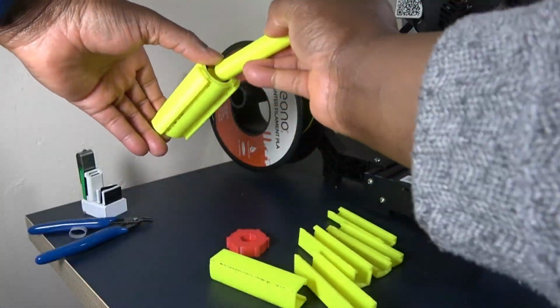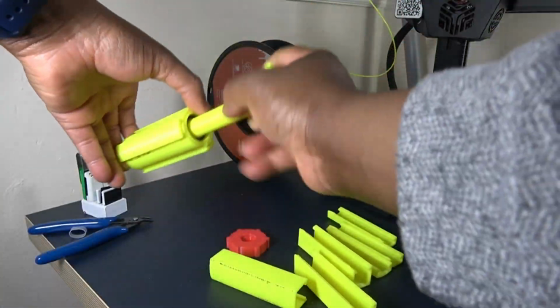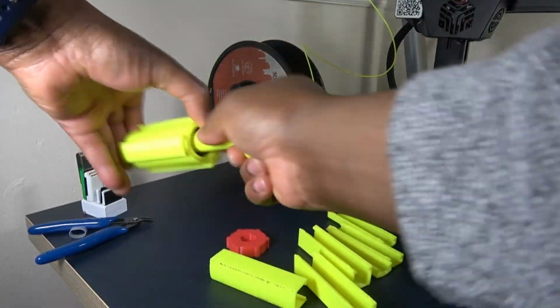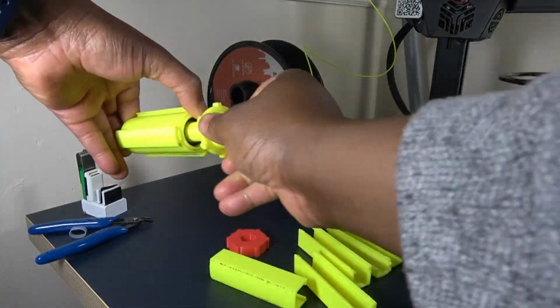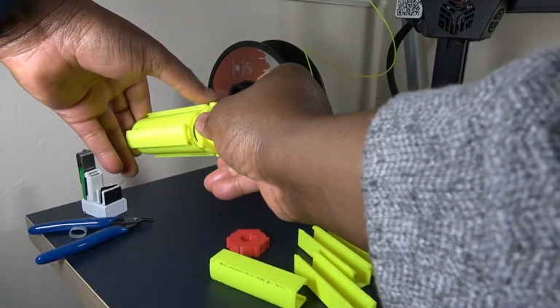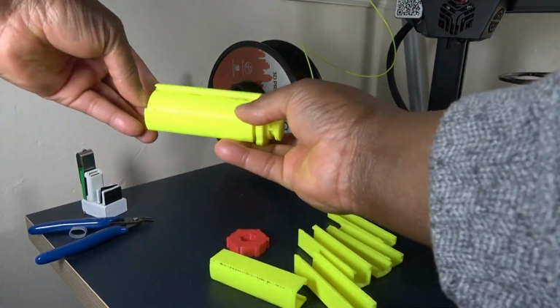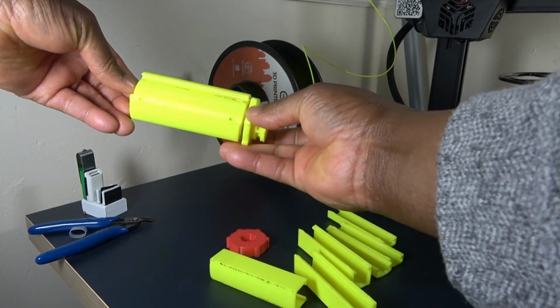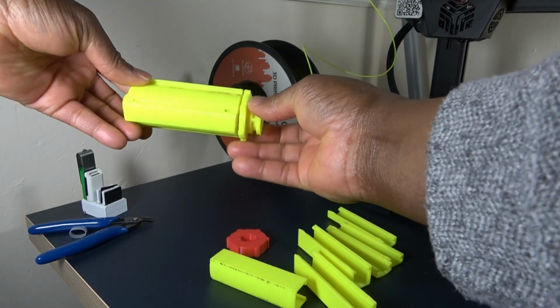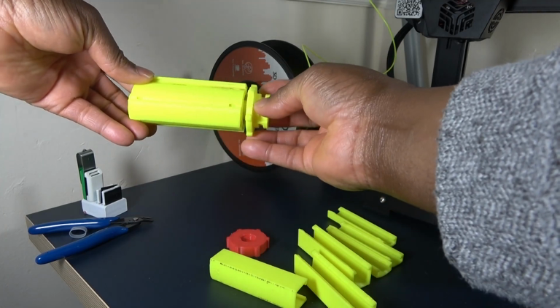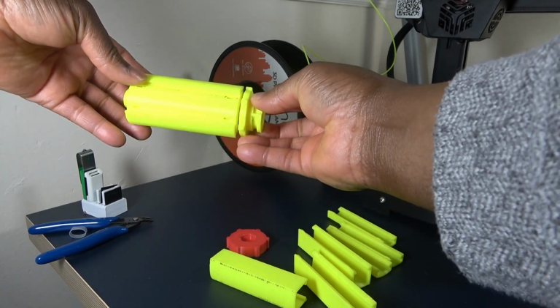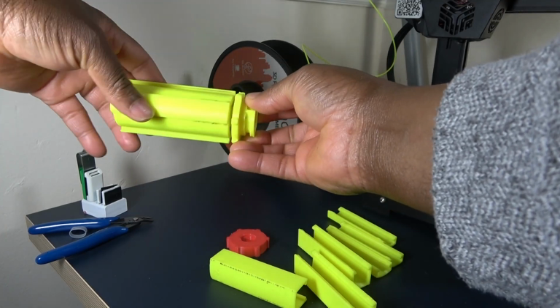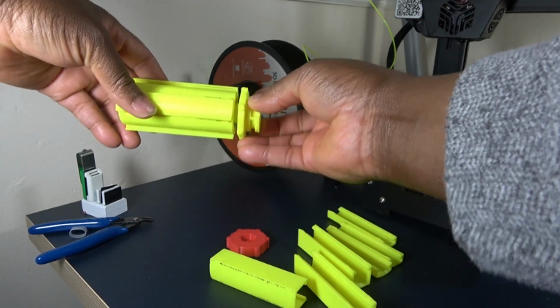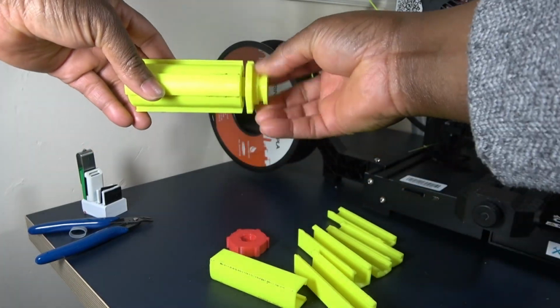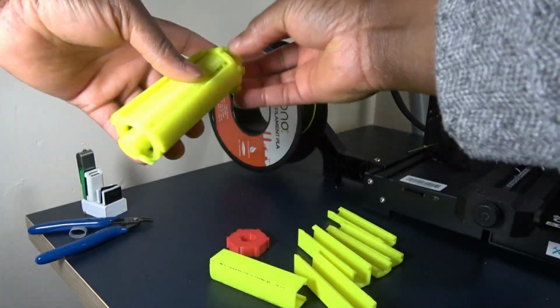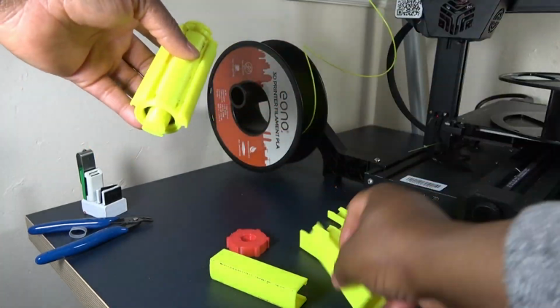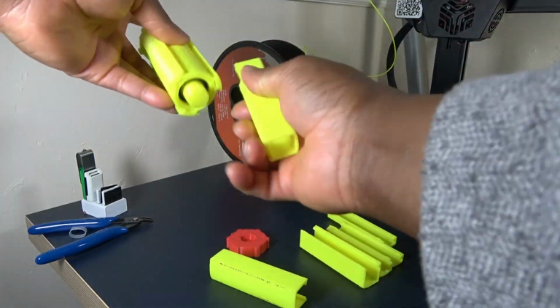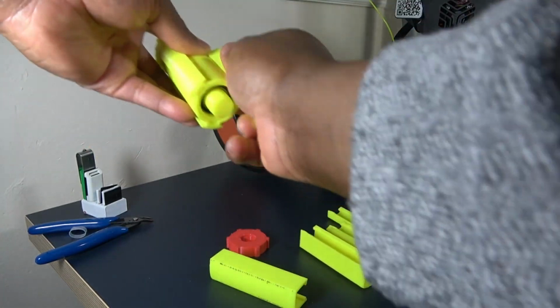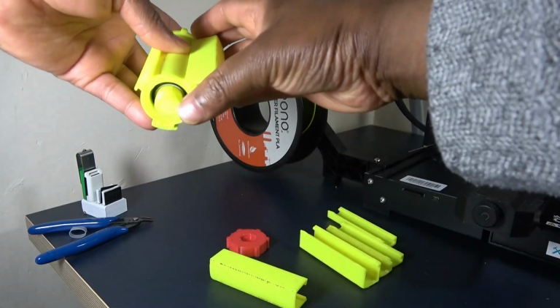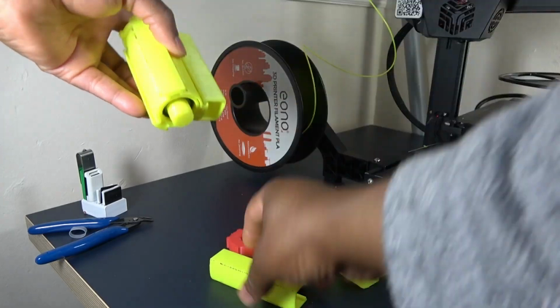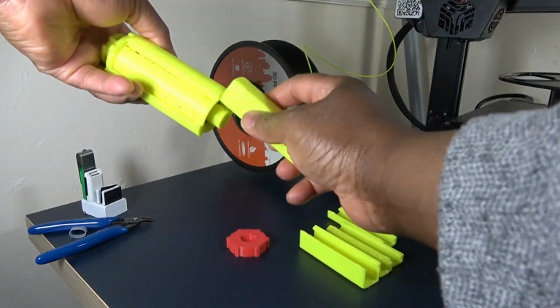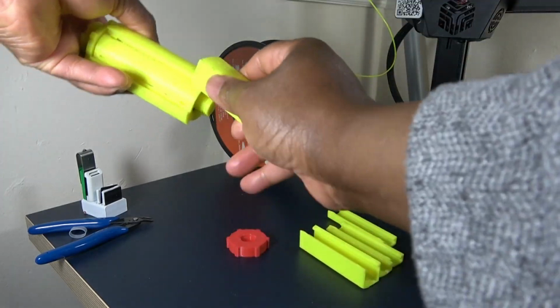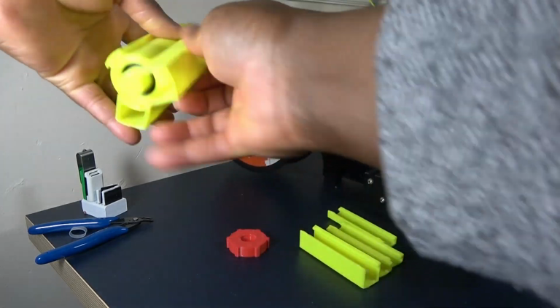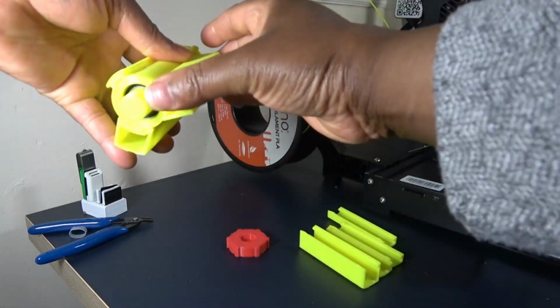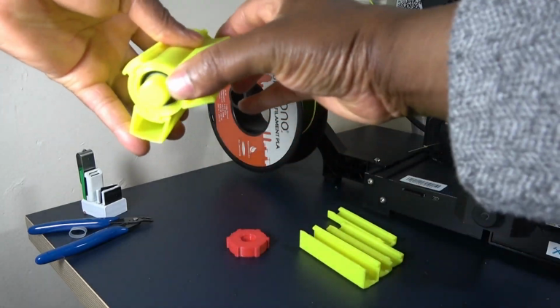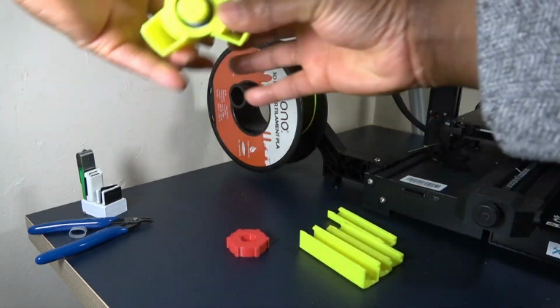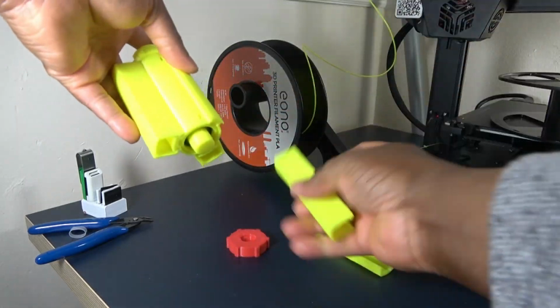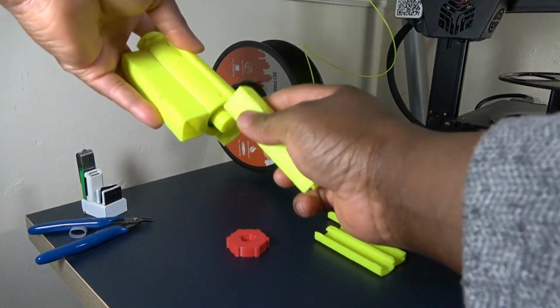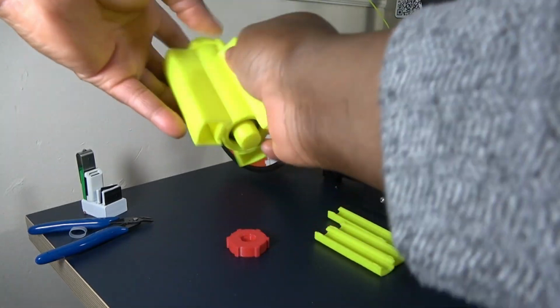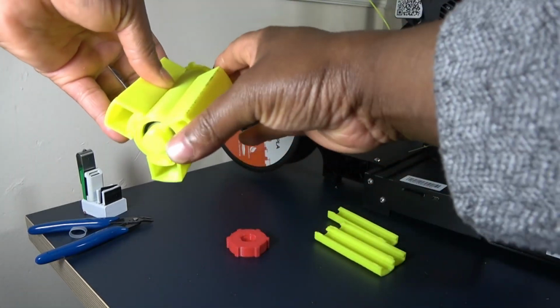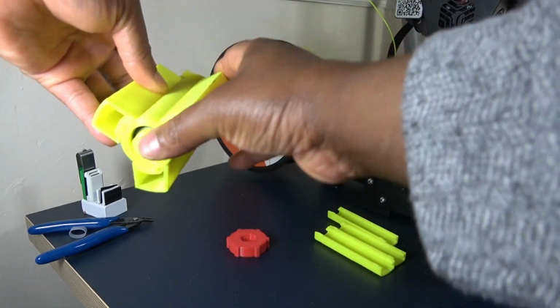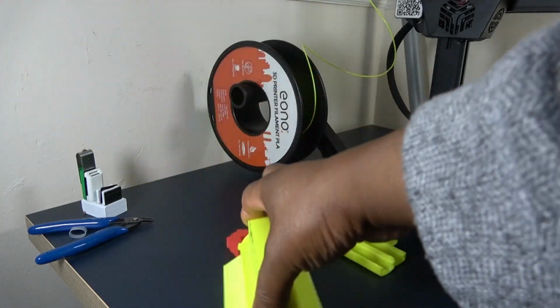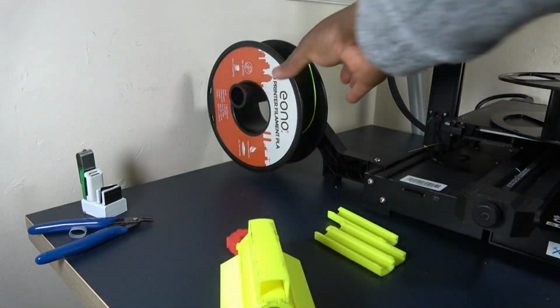The shaft goes into the bearings. The filament holding arrangement should go in easily, otherwise a little sanding. Note that there are locating holes for them.